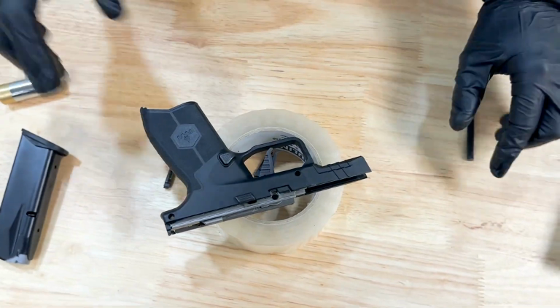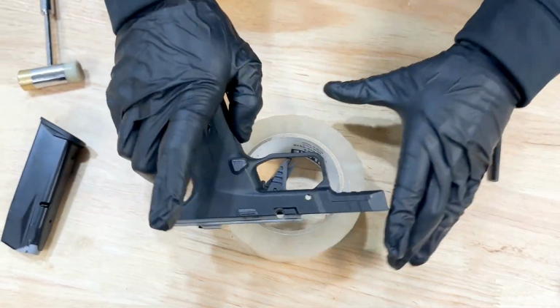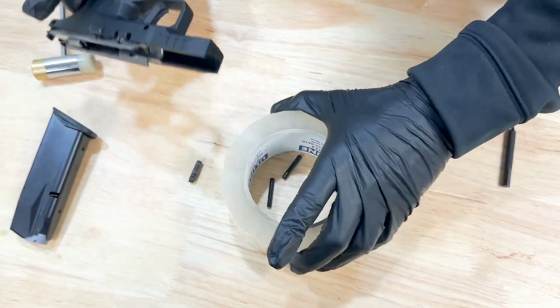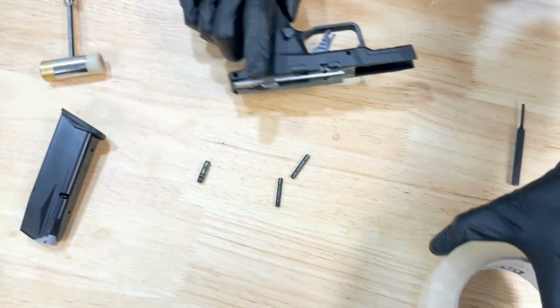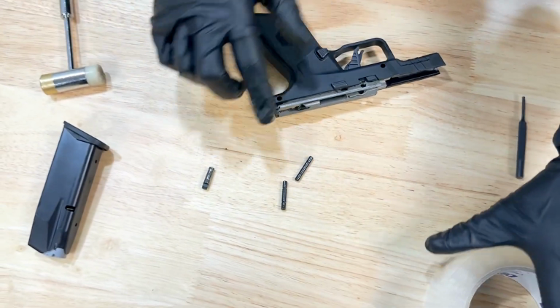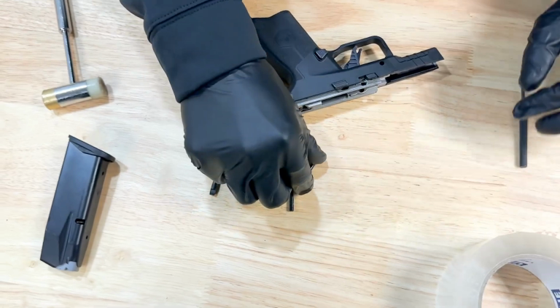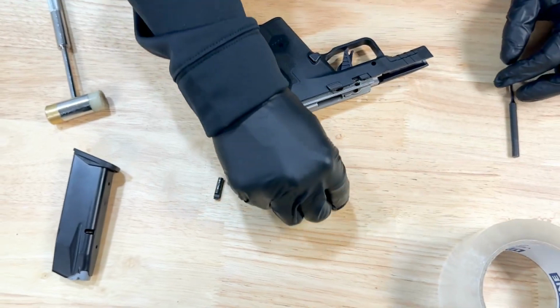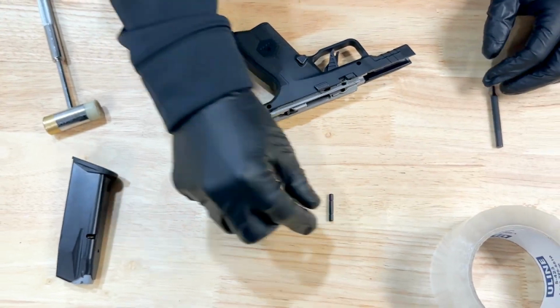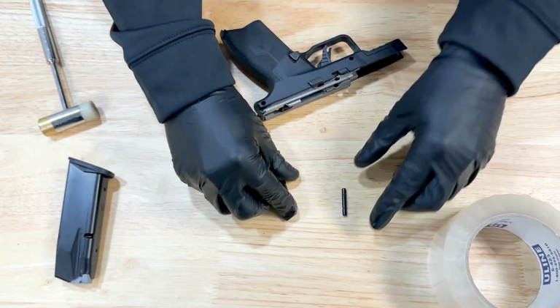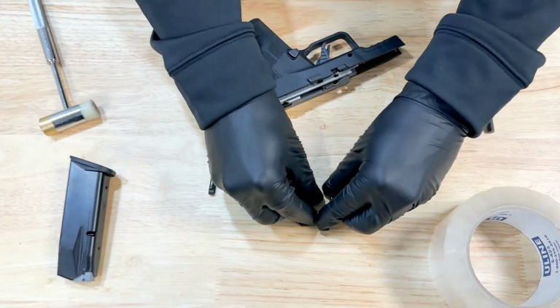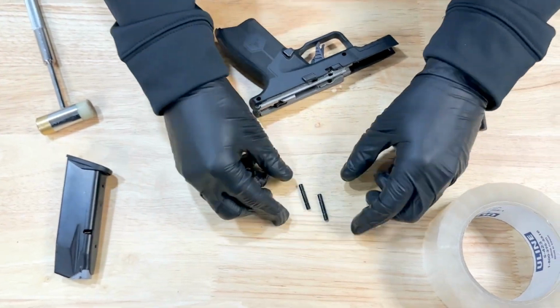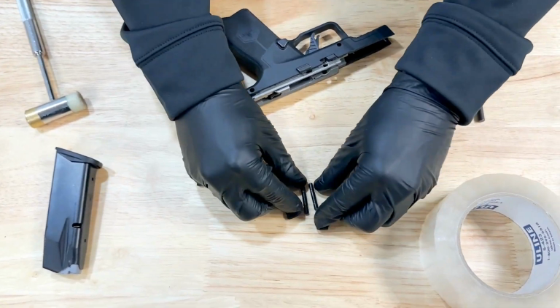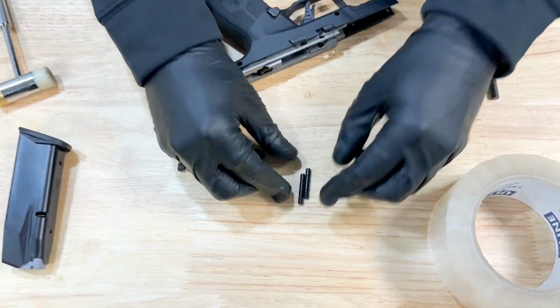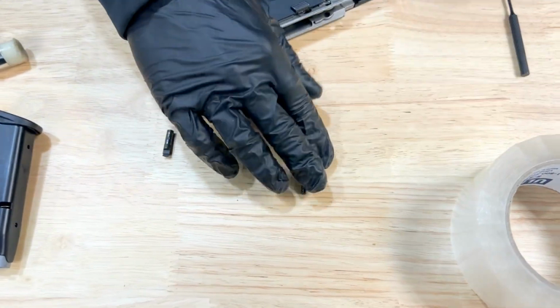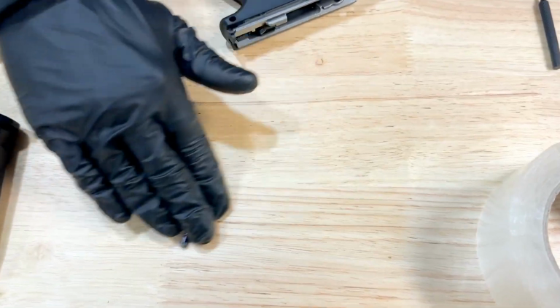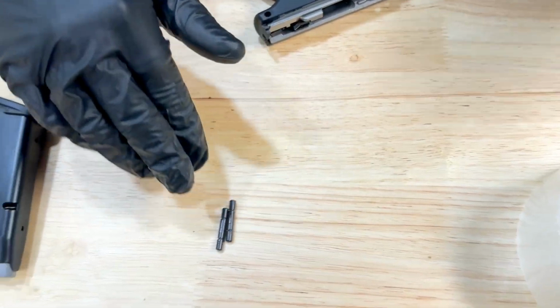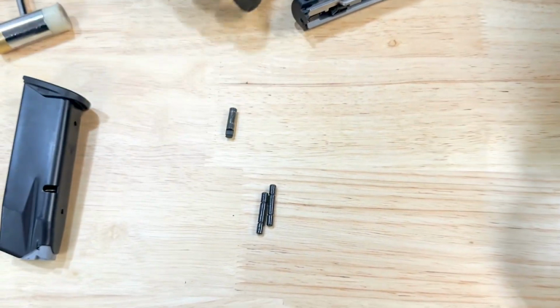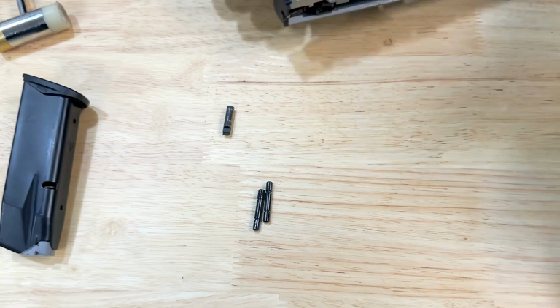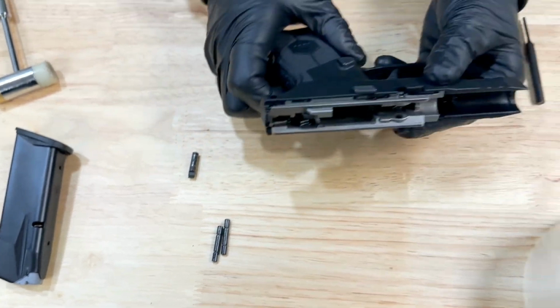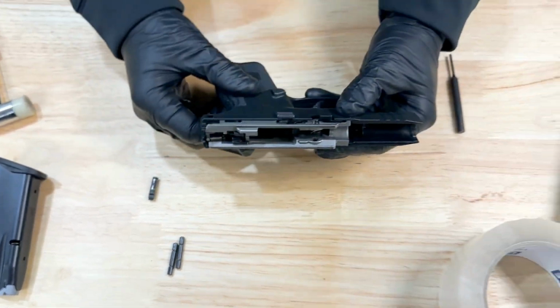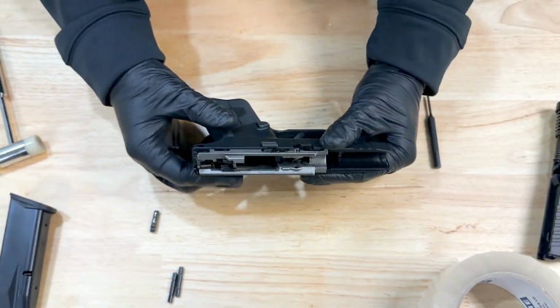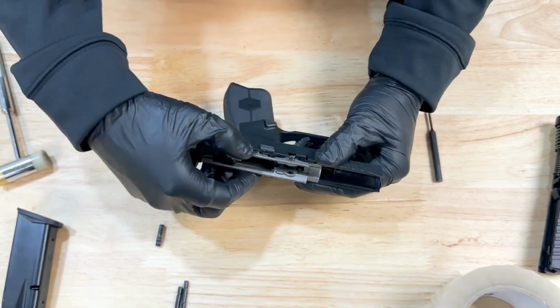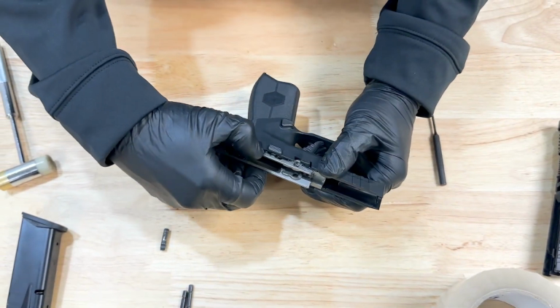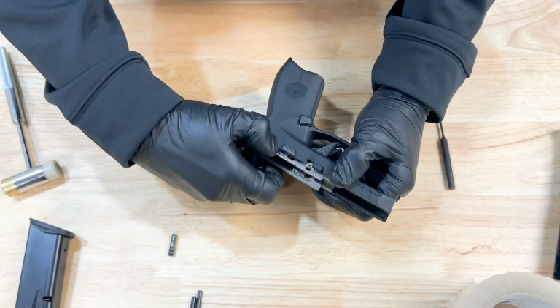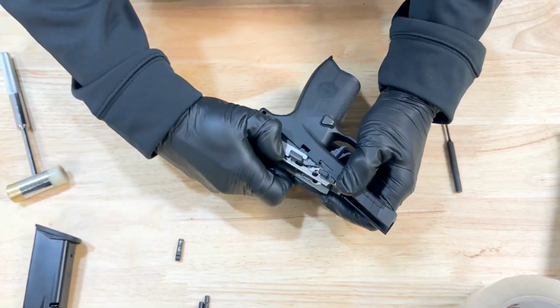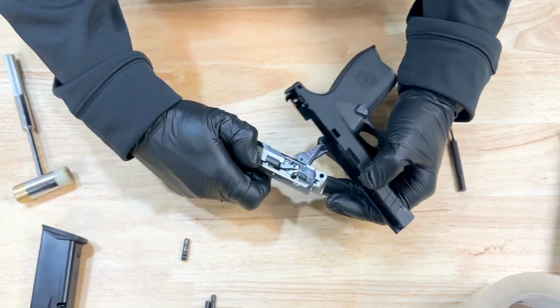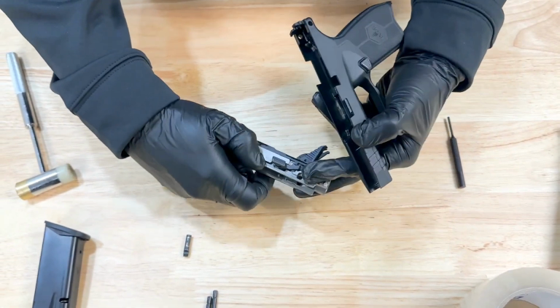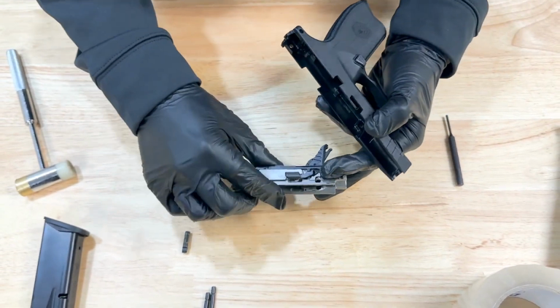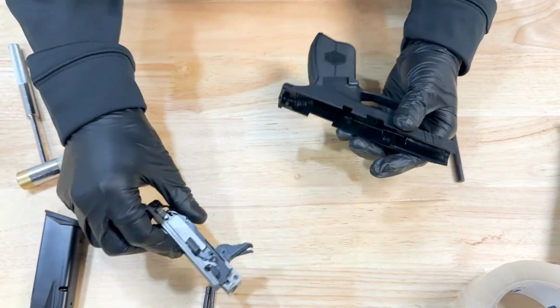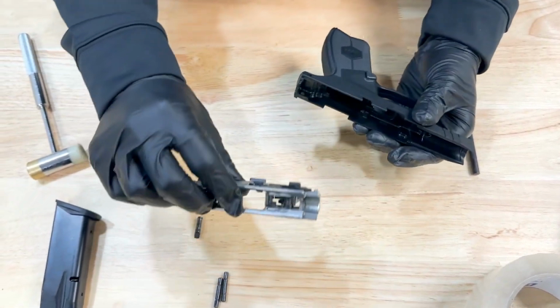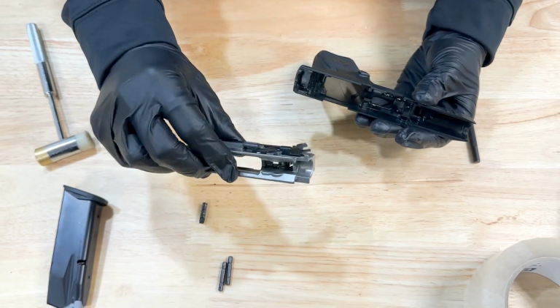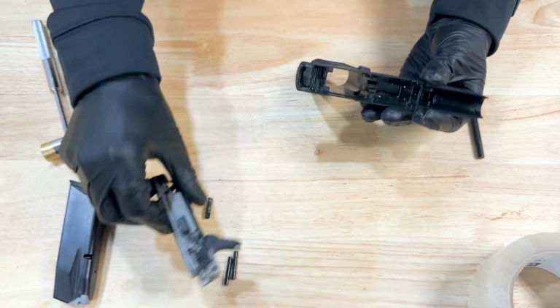These pins are both the same size, so you don't have to worry about mixing them up. You can put them to the side. Your fire control group will slide completely out and you can set that to the side — you have nothing that you need to do with that.